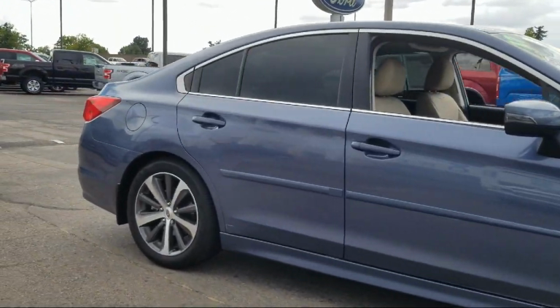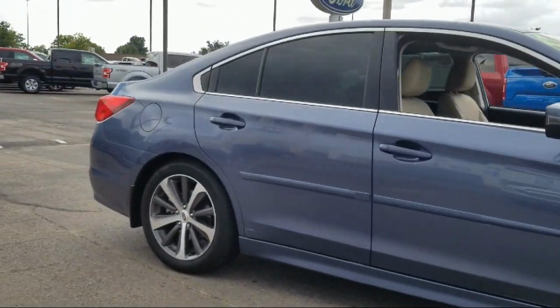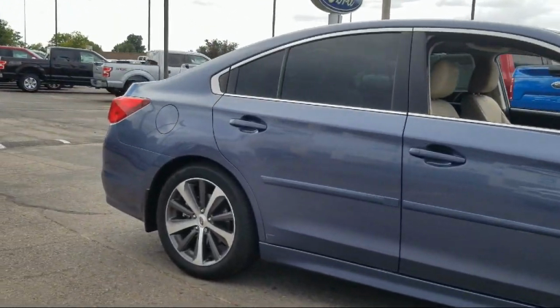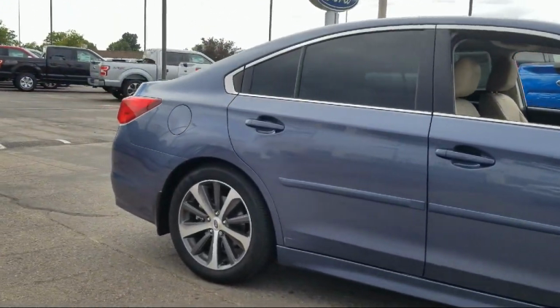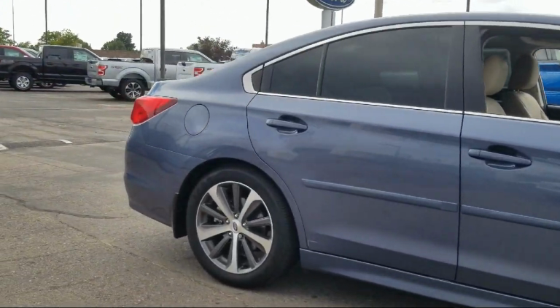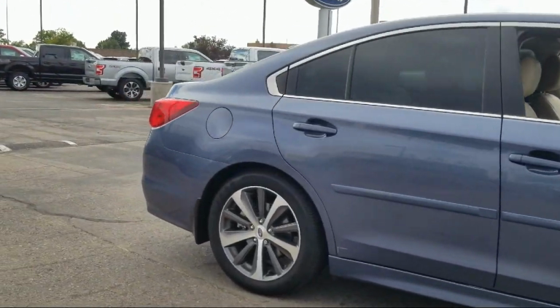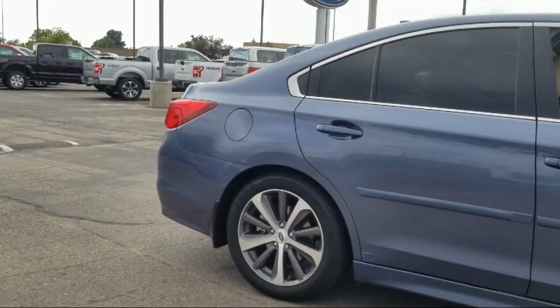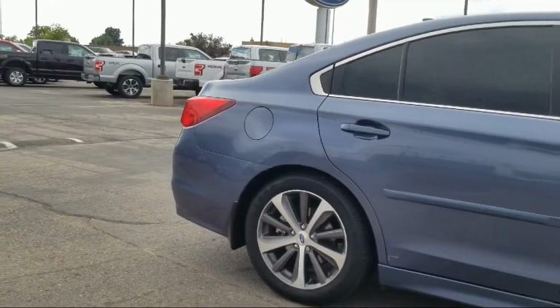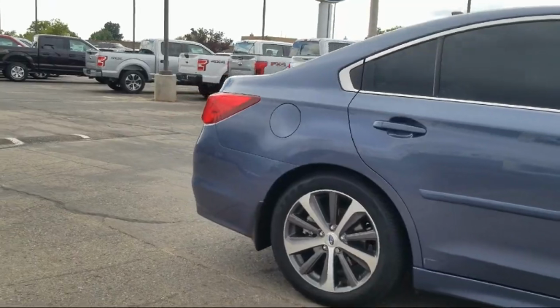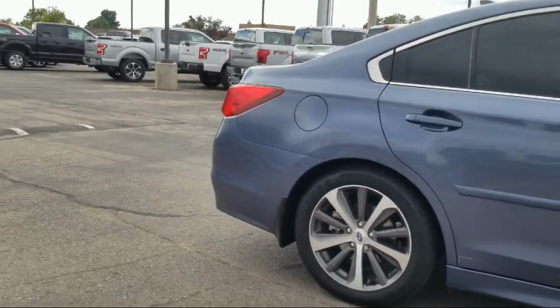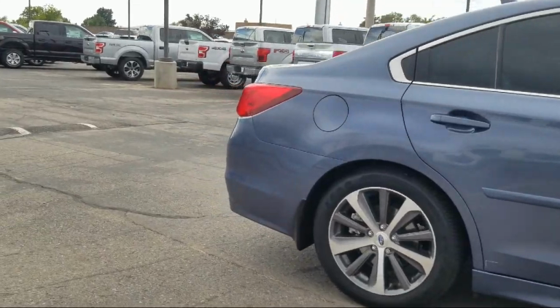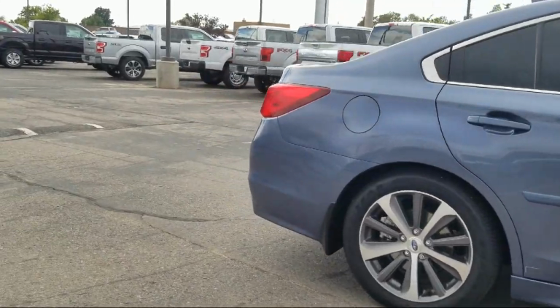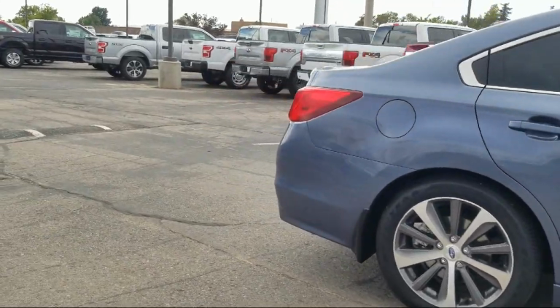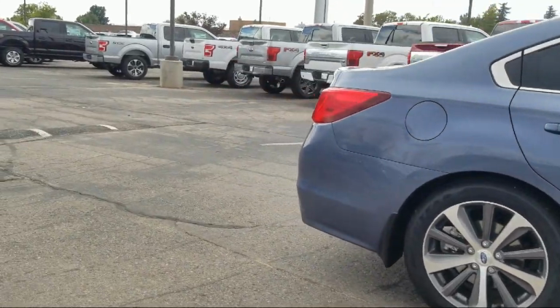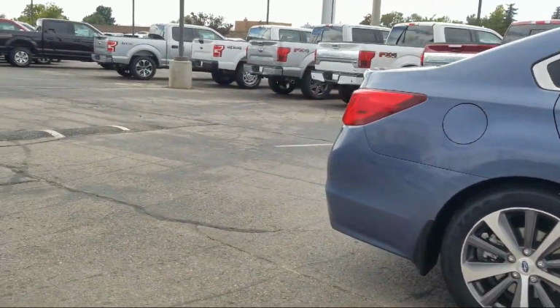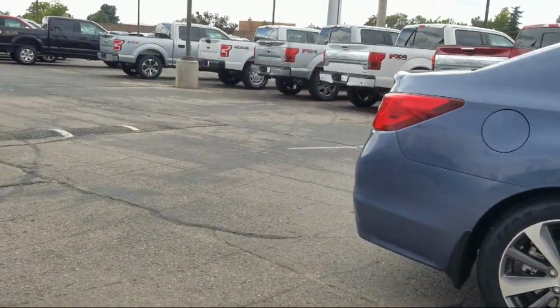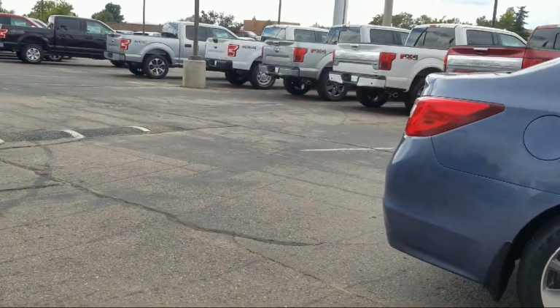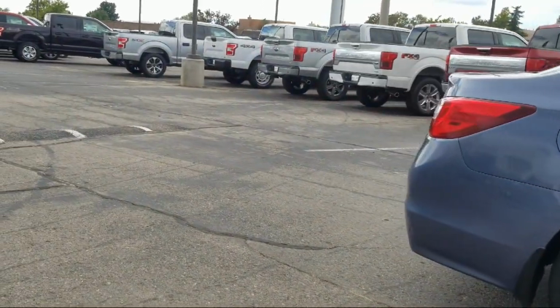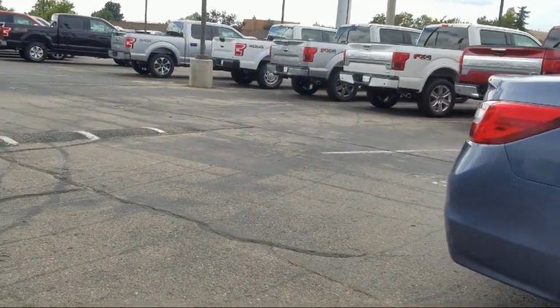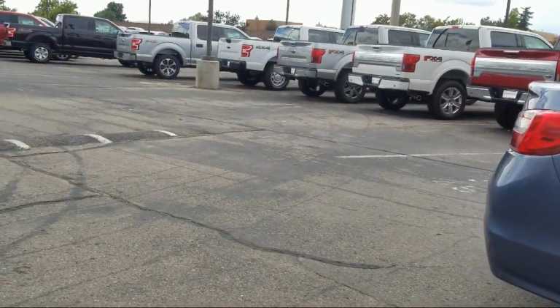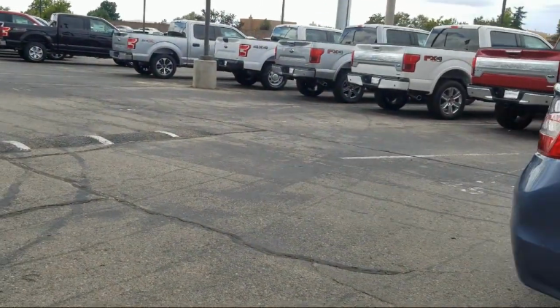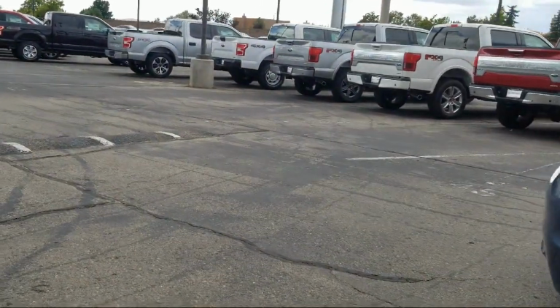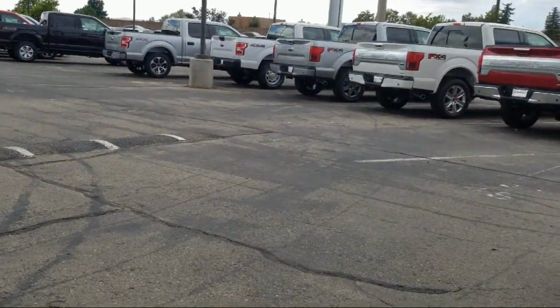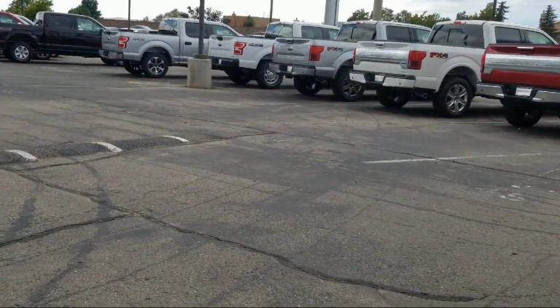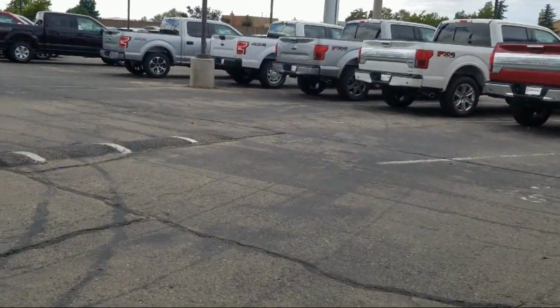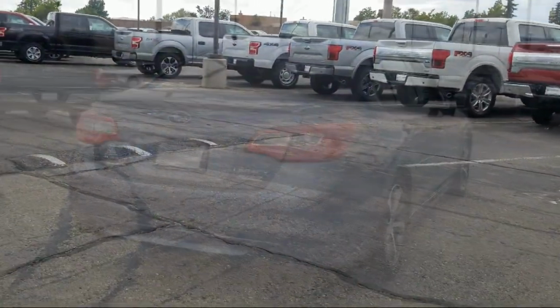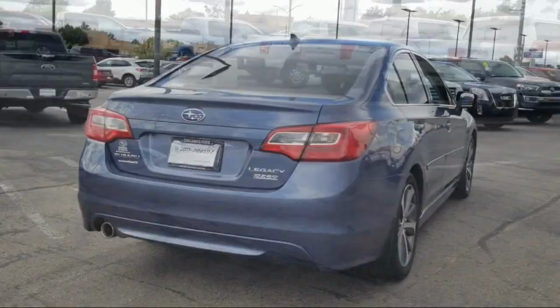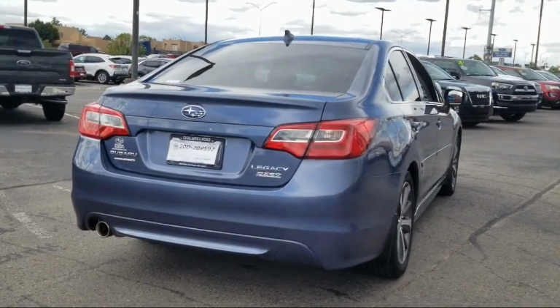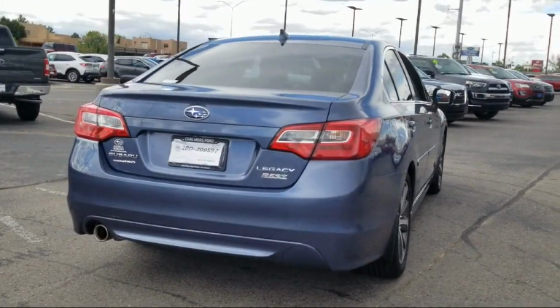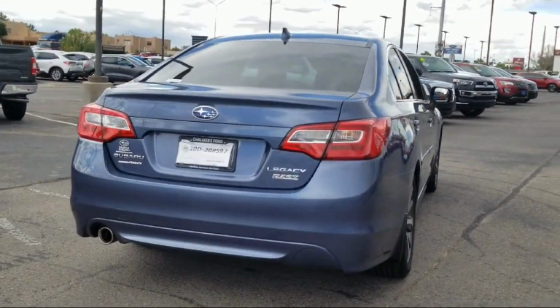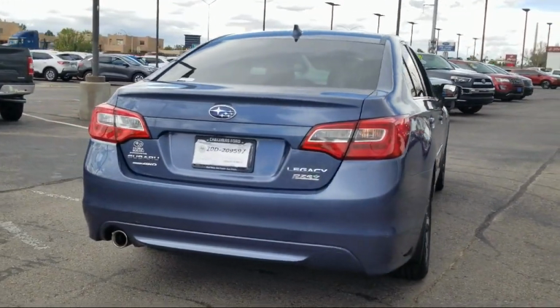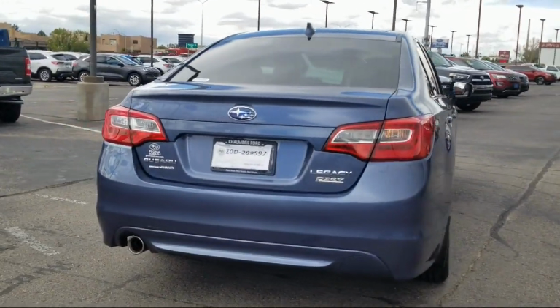It also features alloy wheels, heated front seats, air conditioning, power driver's seat, and has less than 30,000 miles on the odometer.